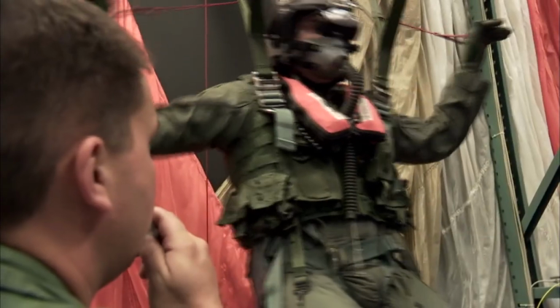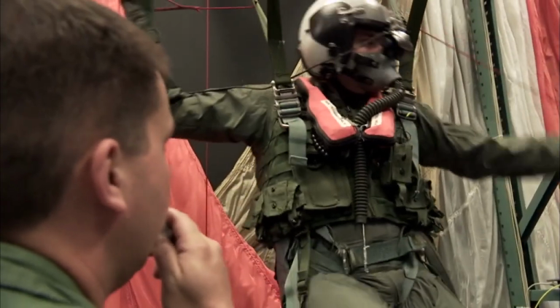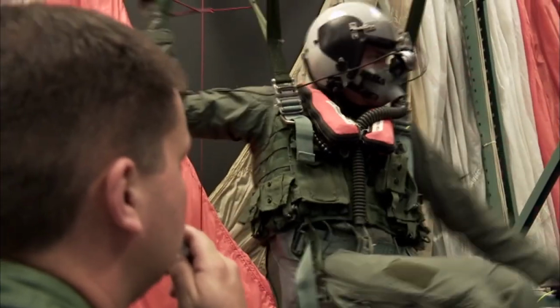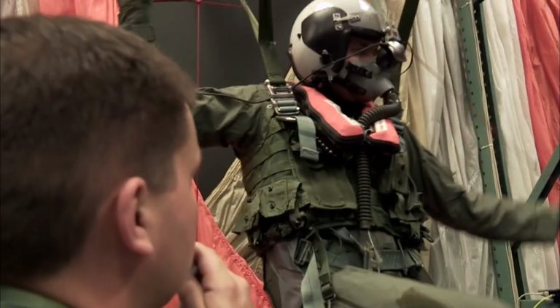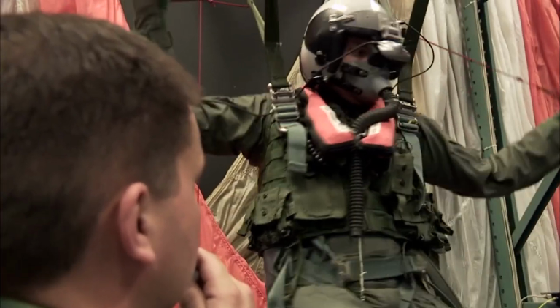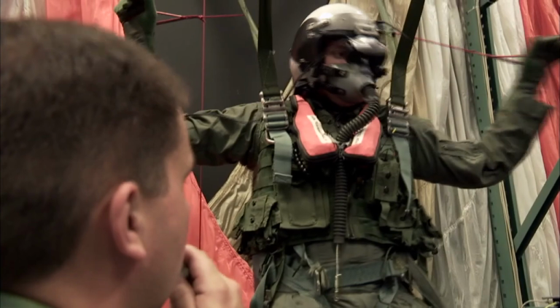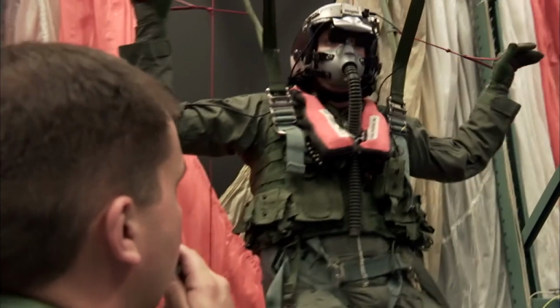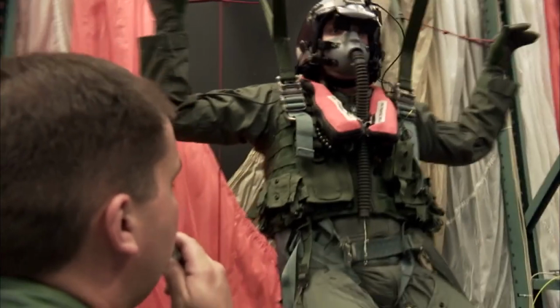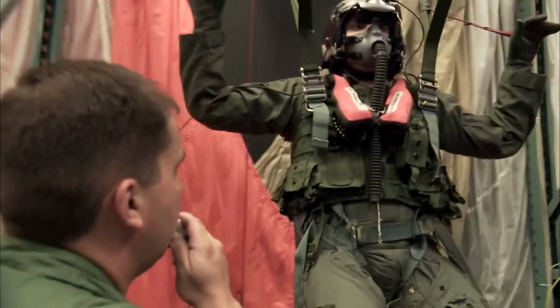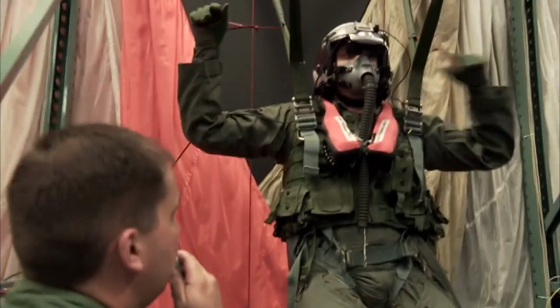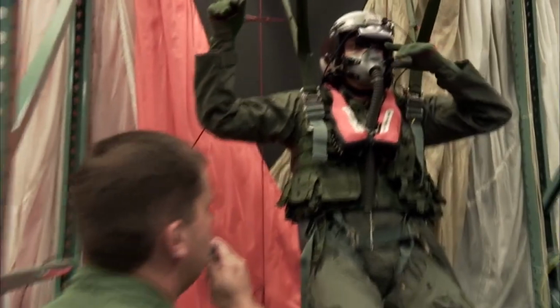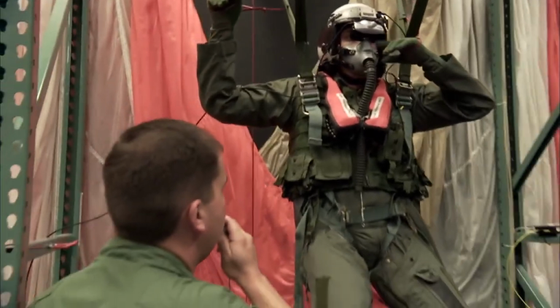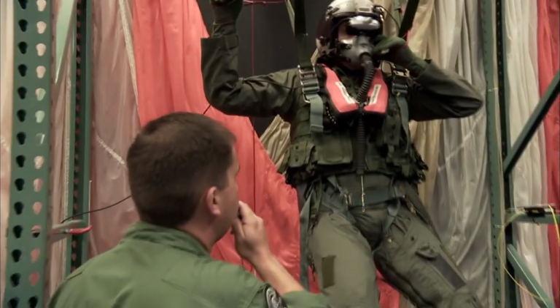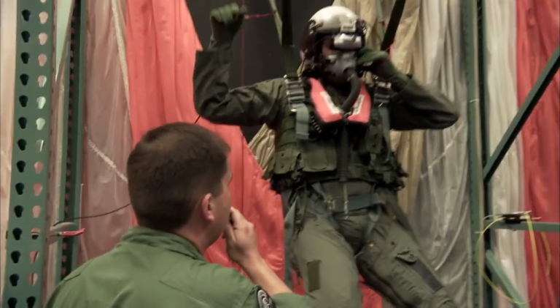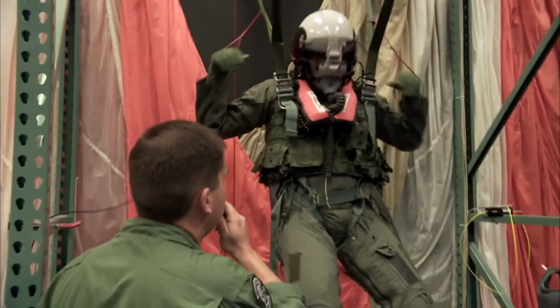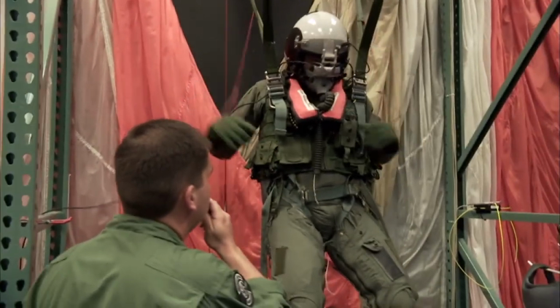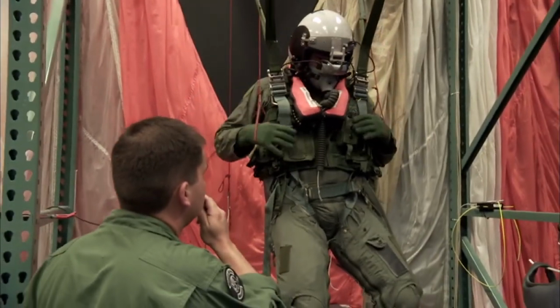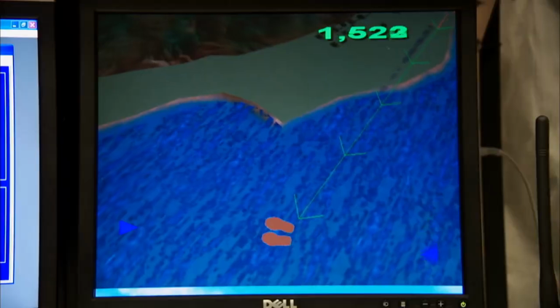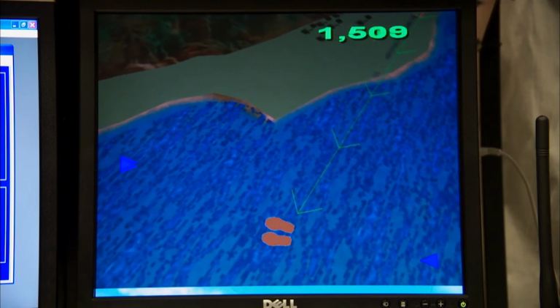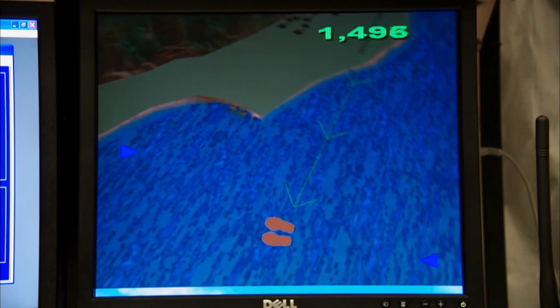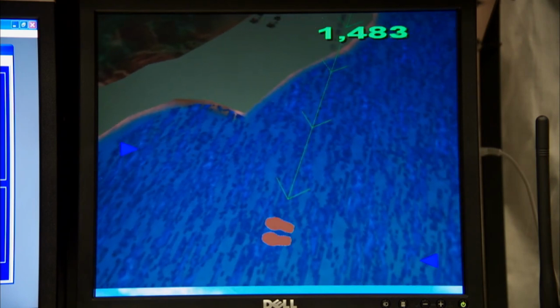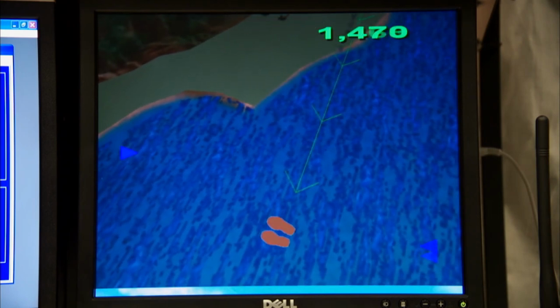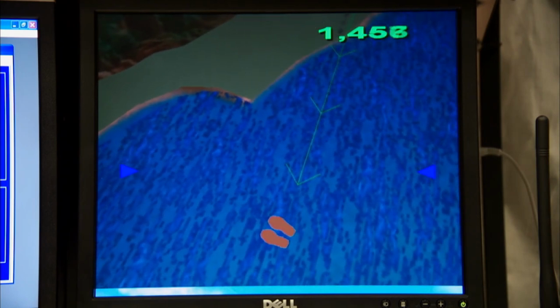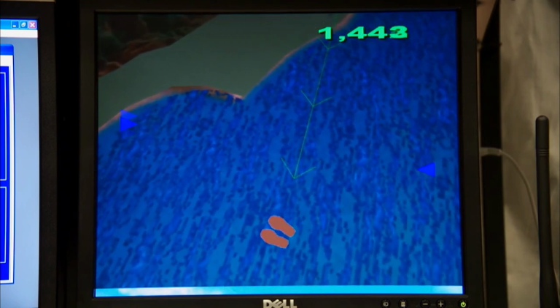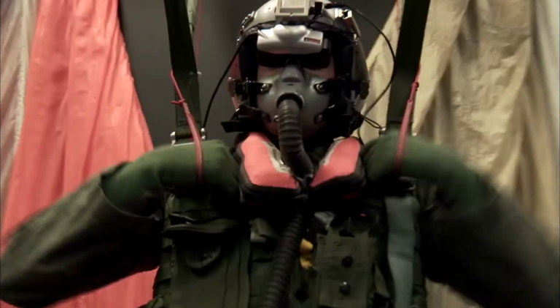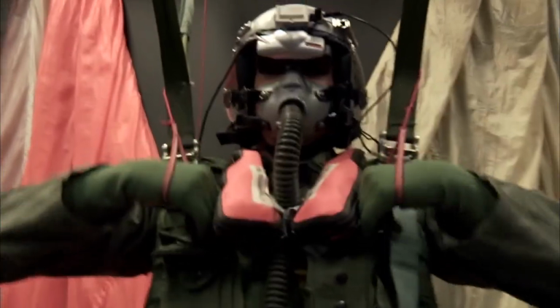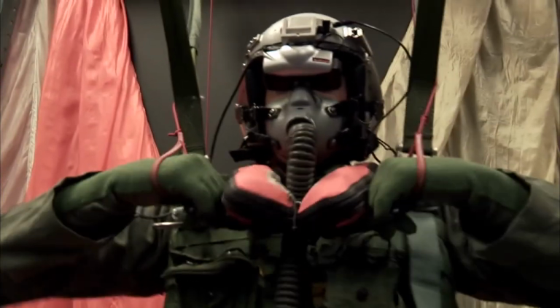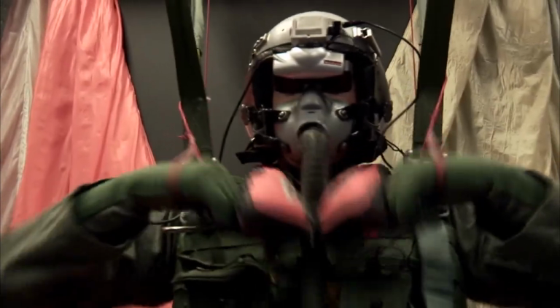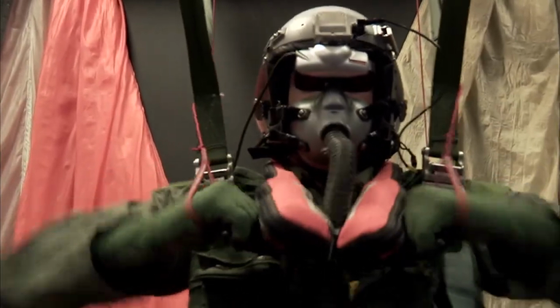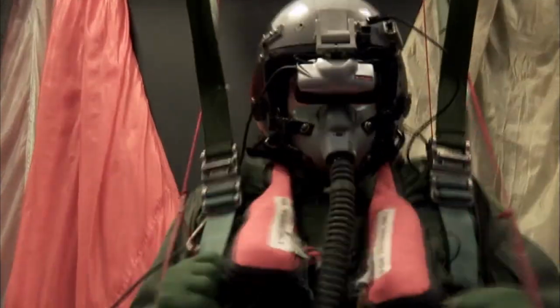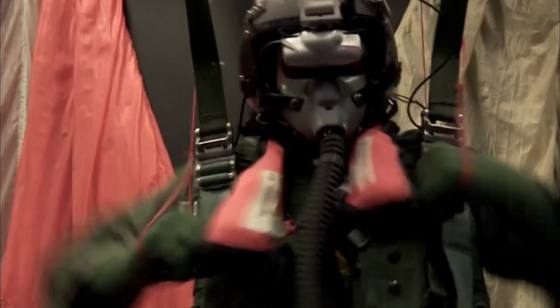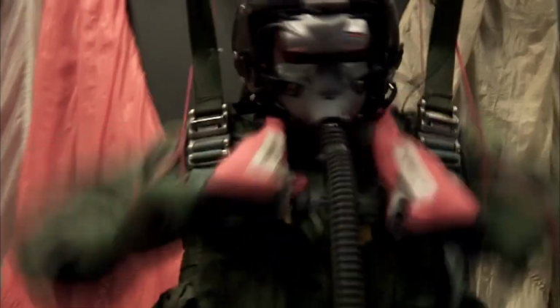Is it steering? Yep. All right. Here's what I want you to do. I want you to find the beaded handles on your life preserver. What that allows them to do is set themselves up for the most advantageous parachute landing fault. I want you to pull down and out.